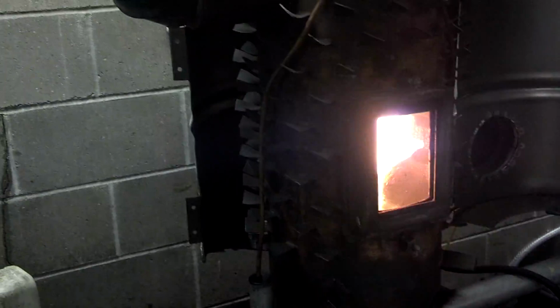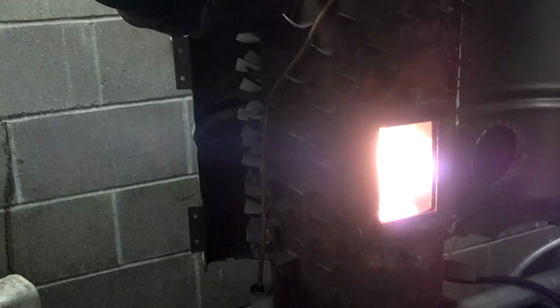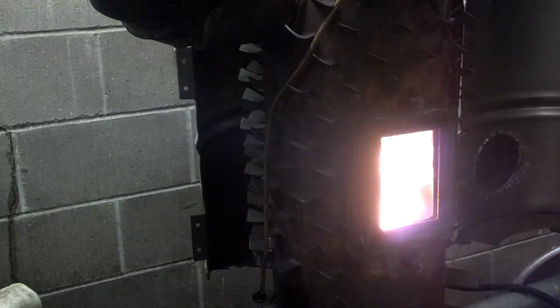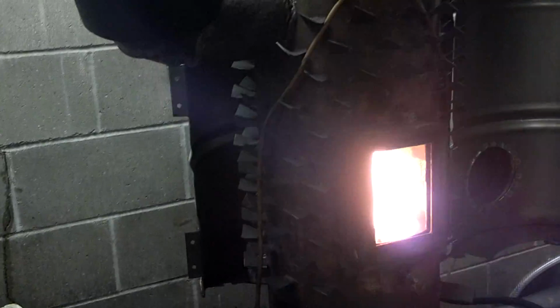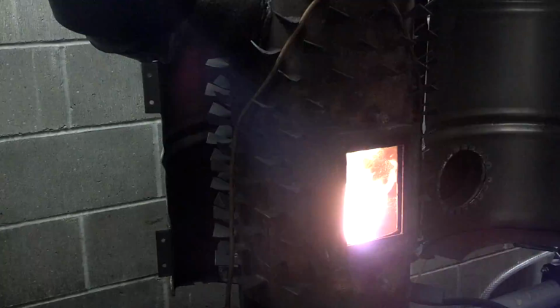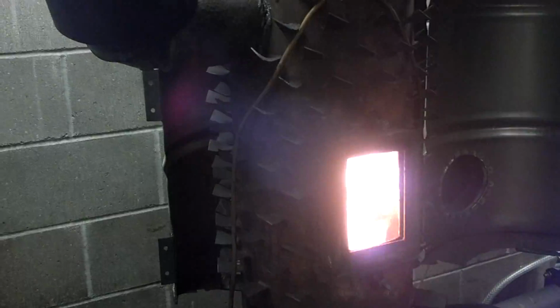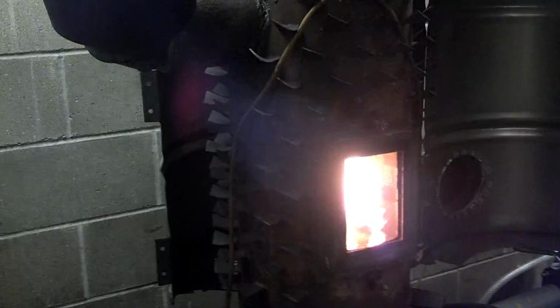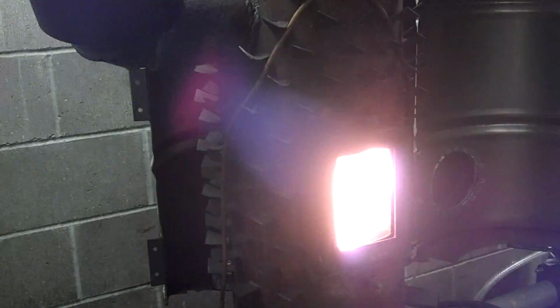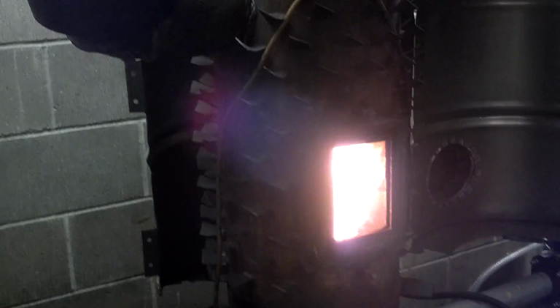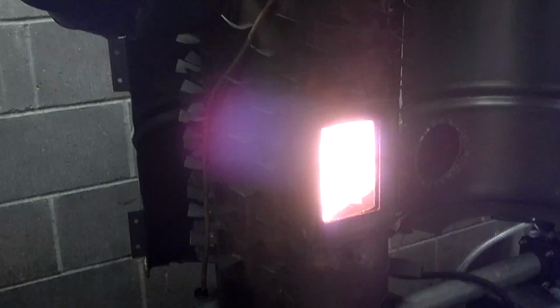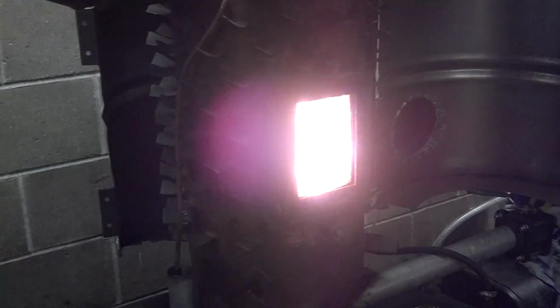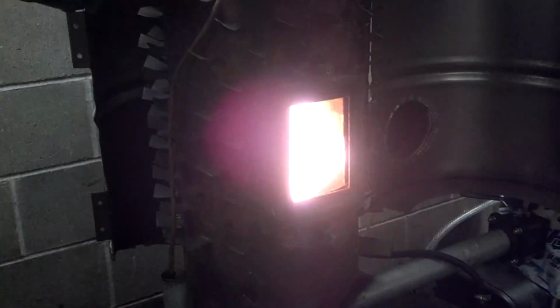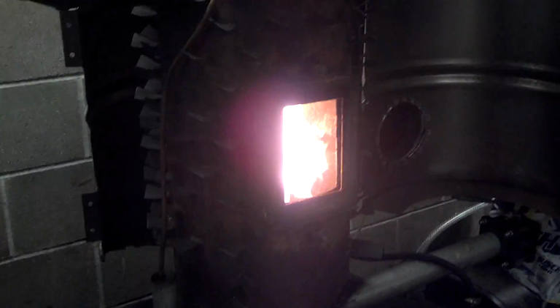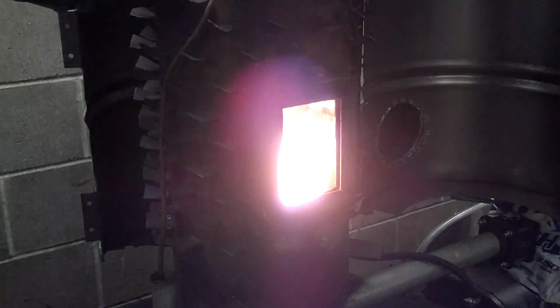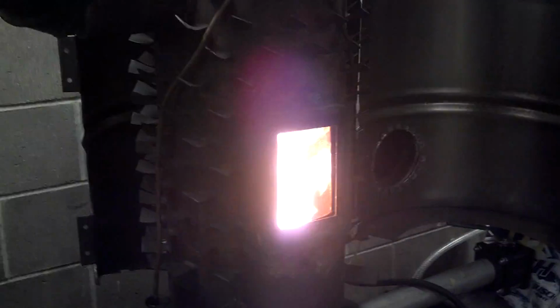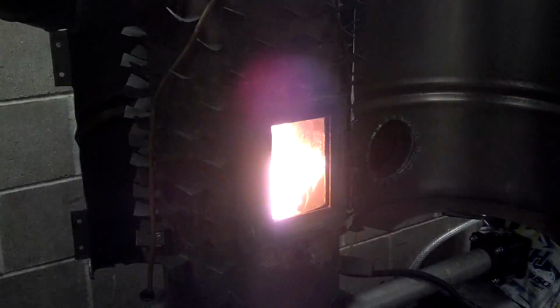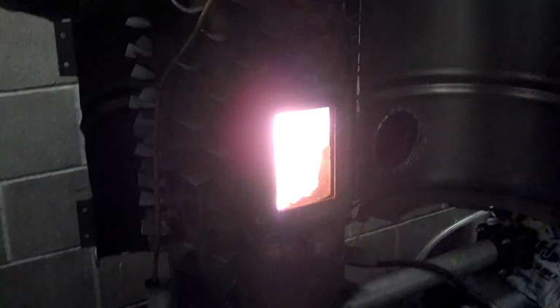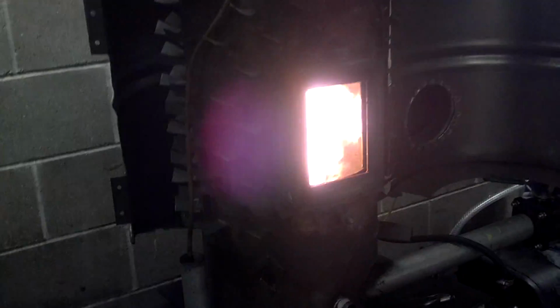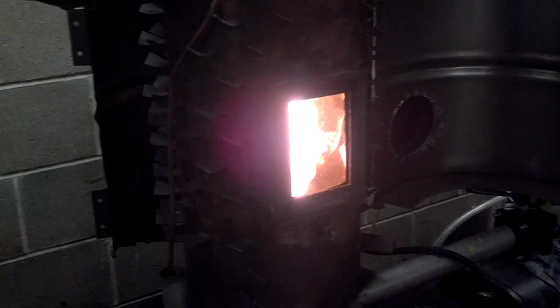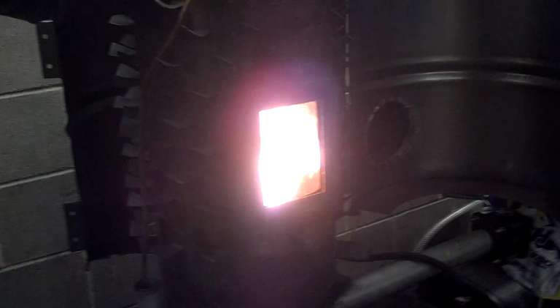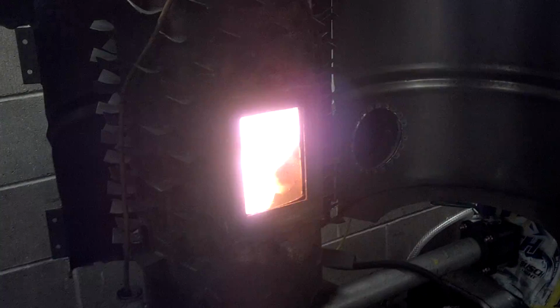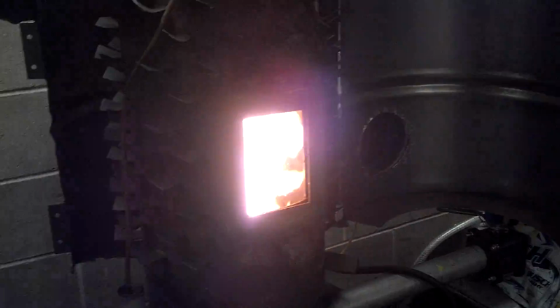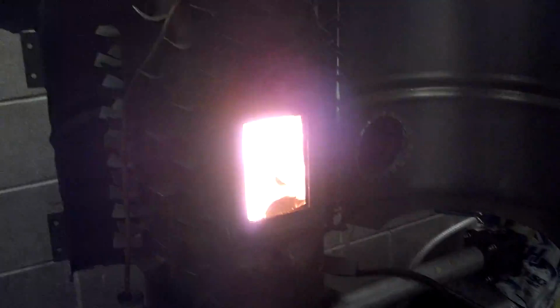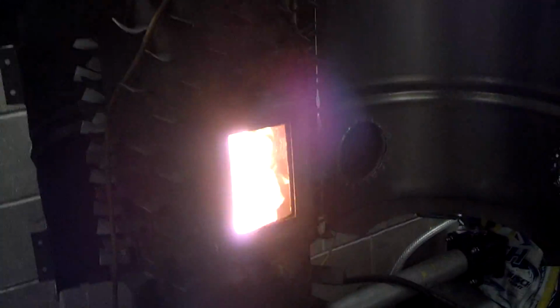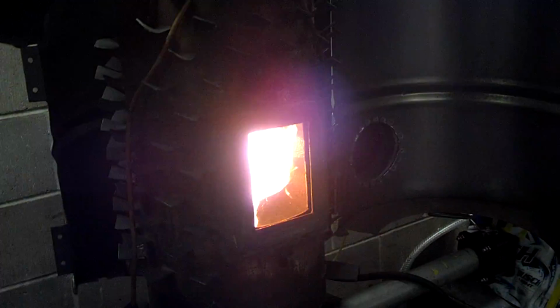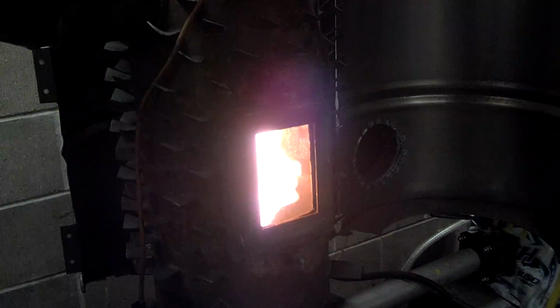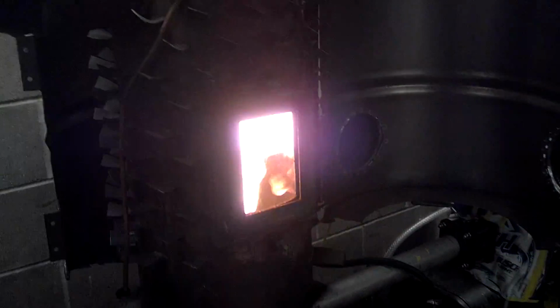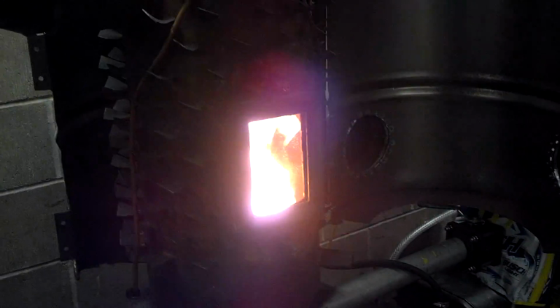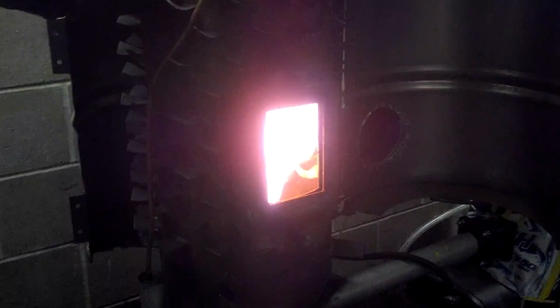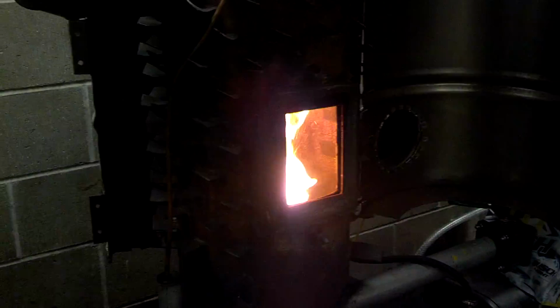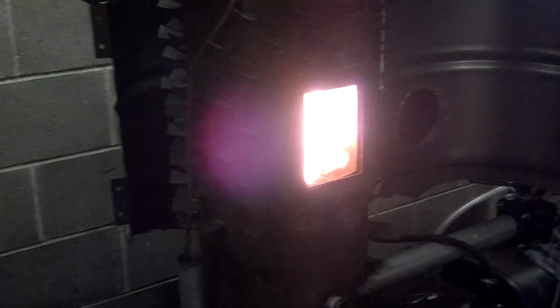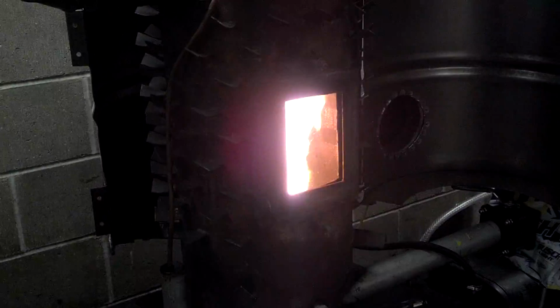So if you're looking to build a homemade waste oil burner, this is the way to go. All the flame is contained once I put the access door on and everything.